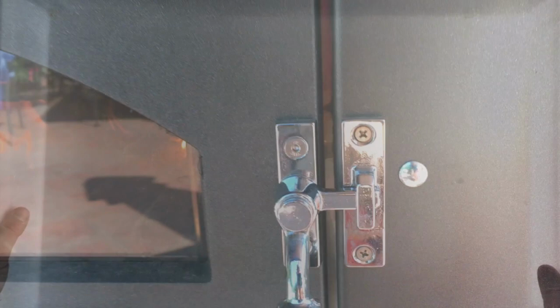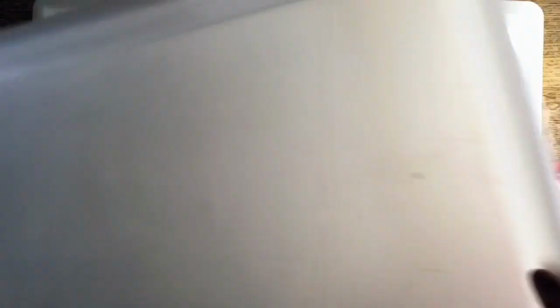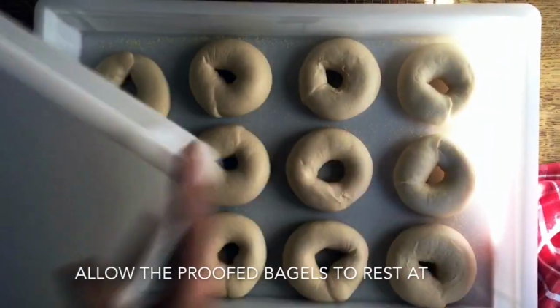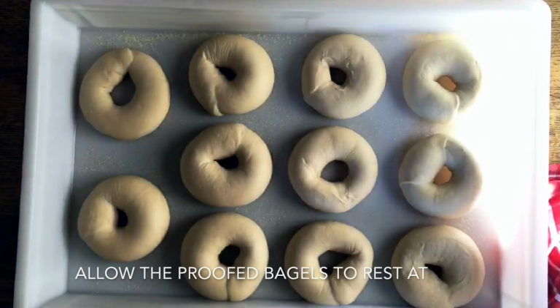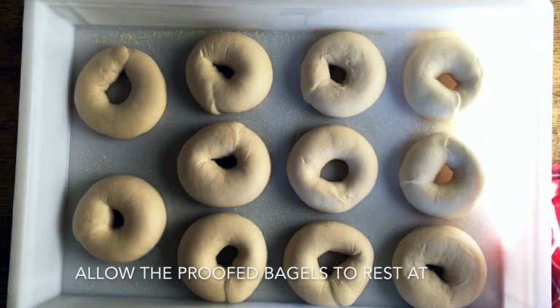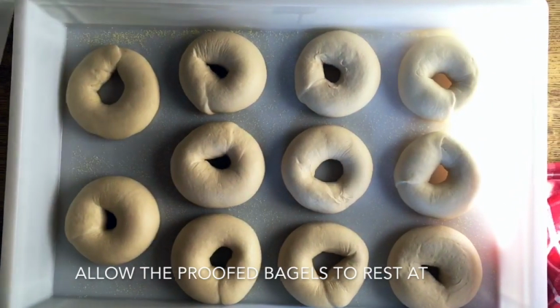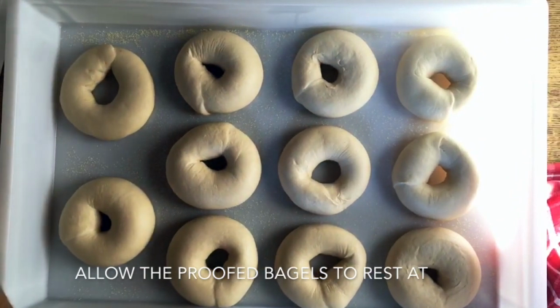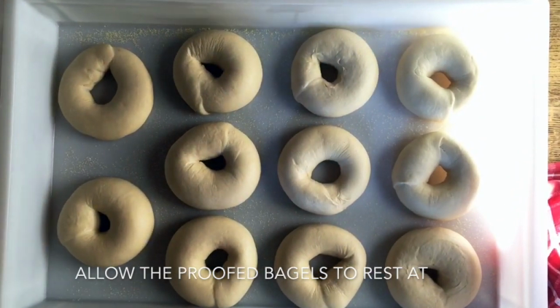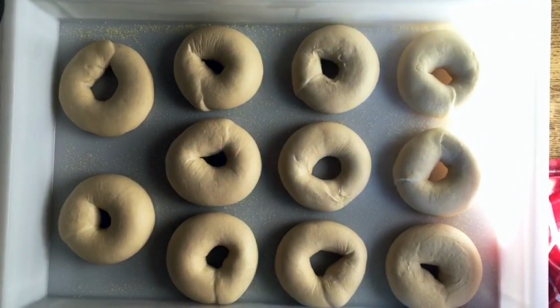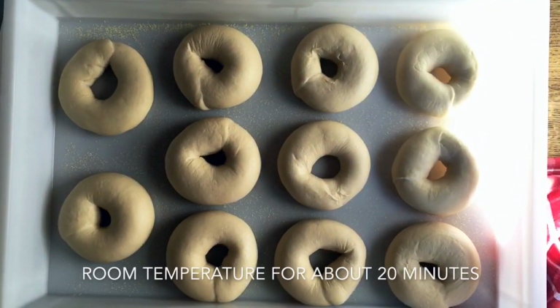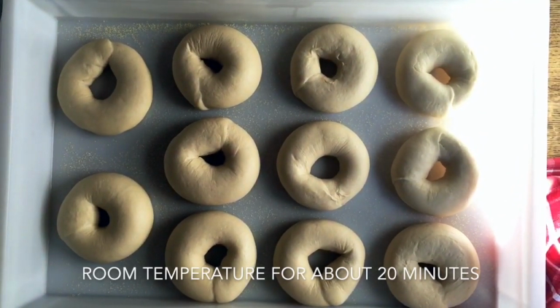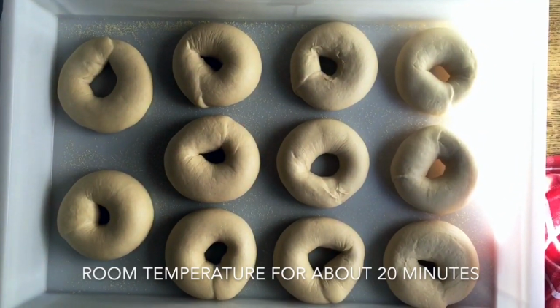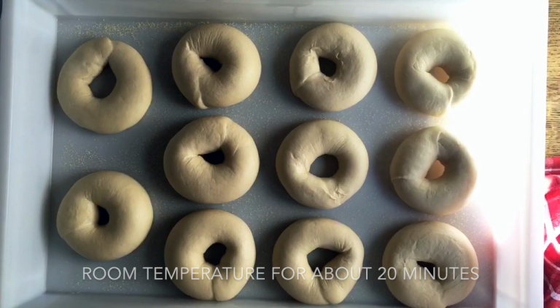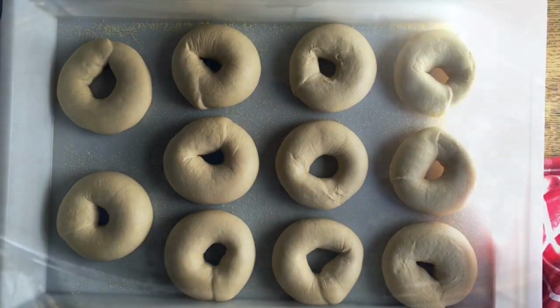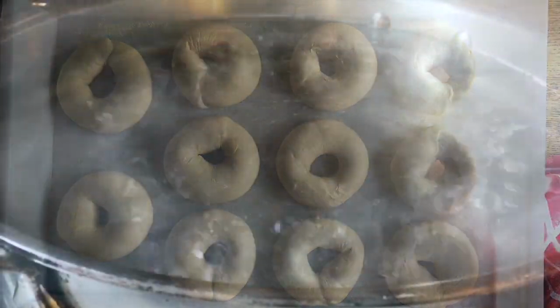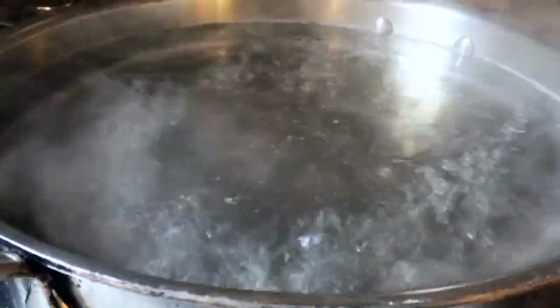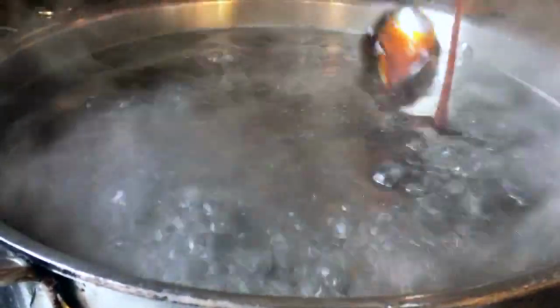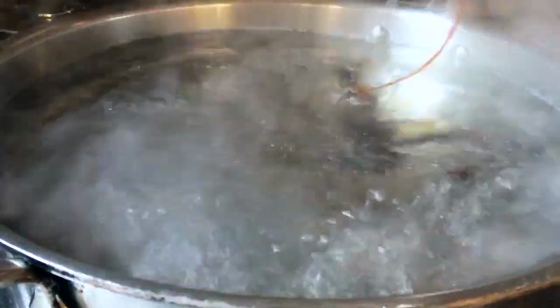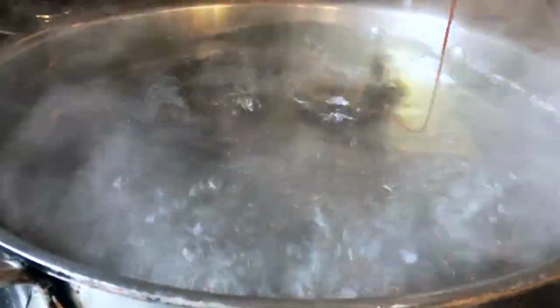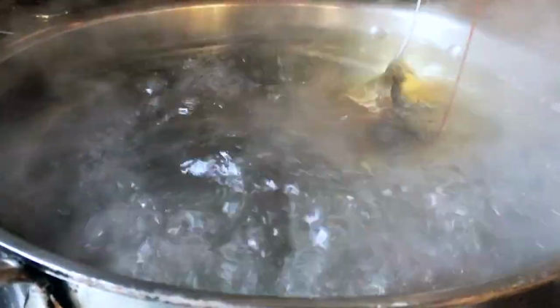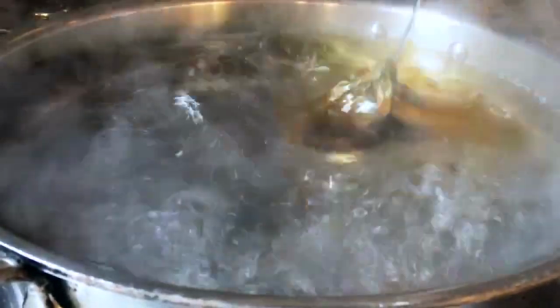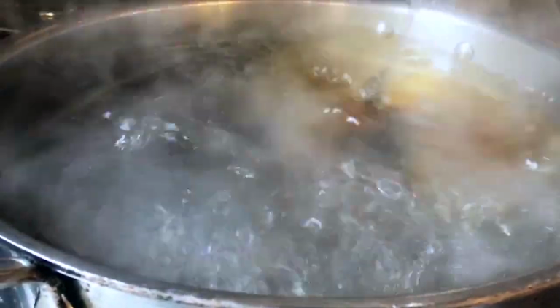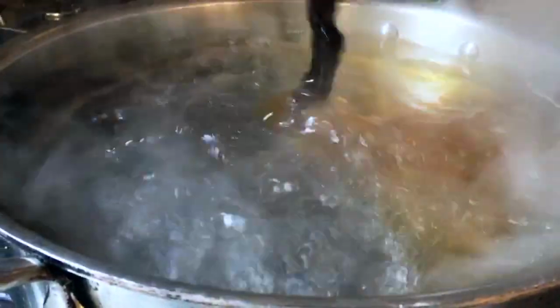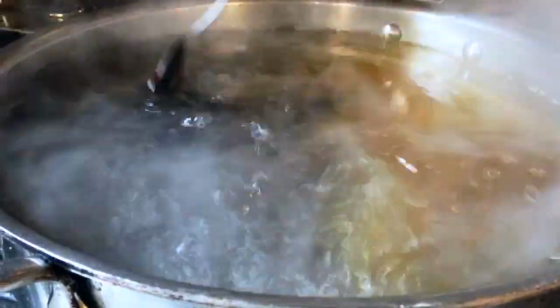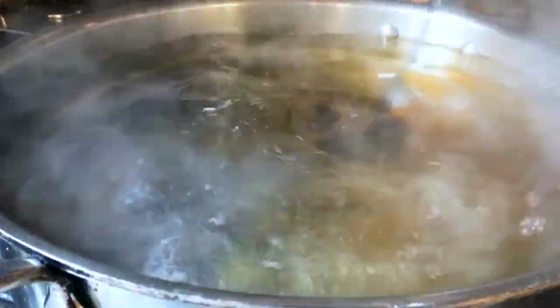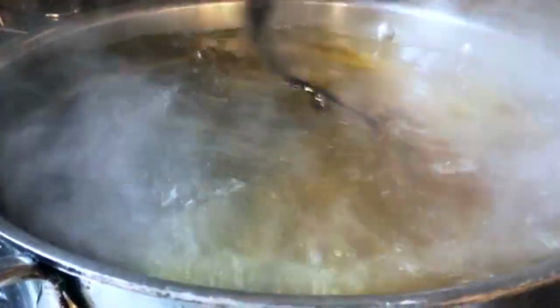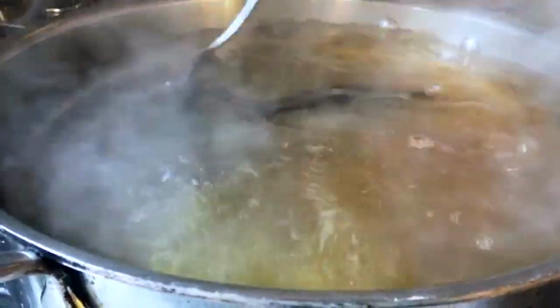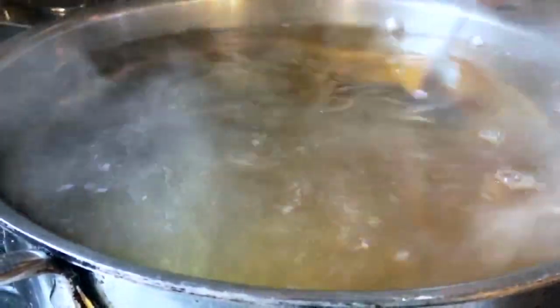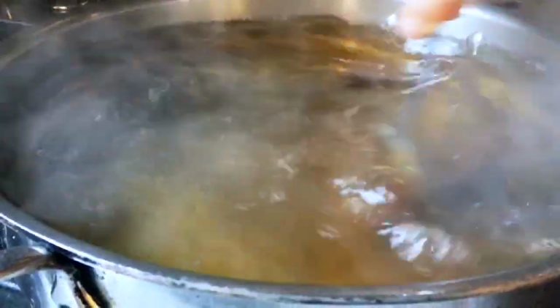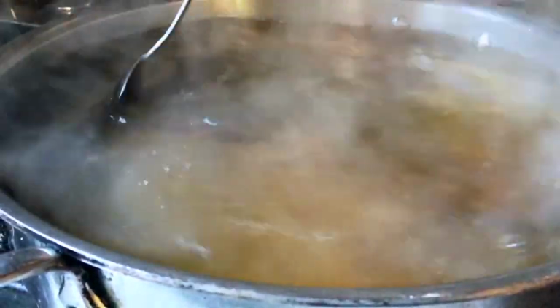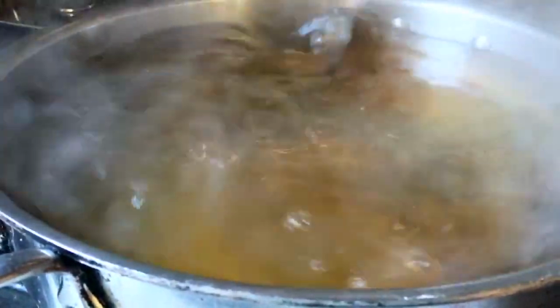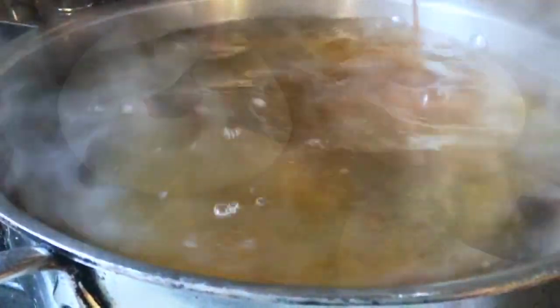Finally, these are our bagels after proofing in the refrigerator for eight — maybe ten — hours. I'm going to add malt syrup to this boiling water, and it is in here that we will place the bagels.